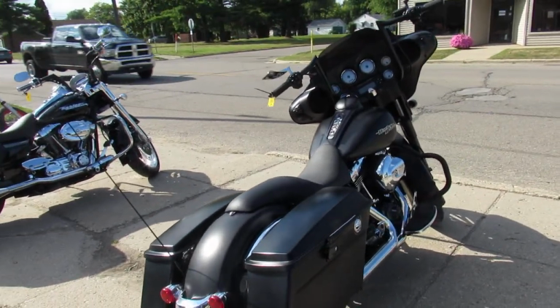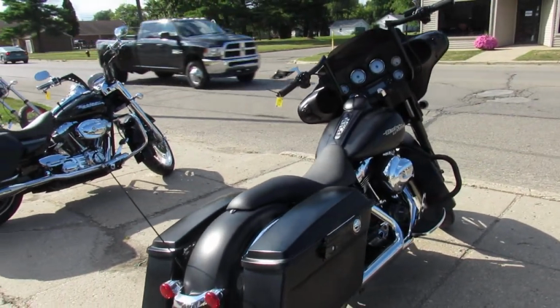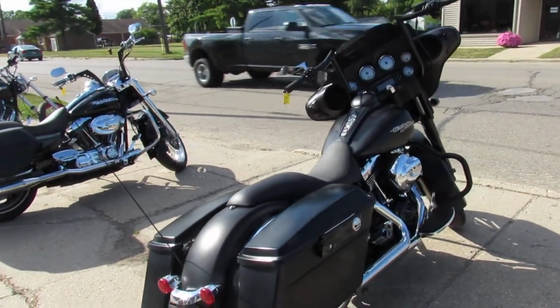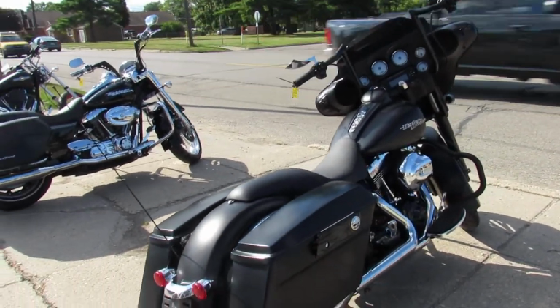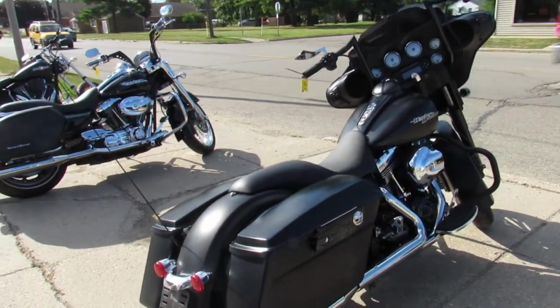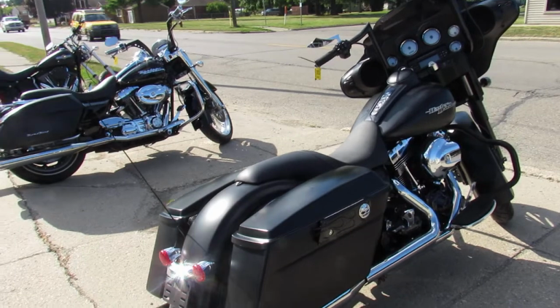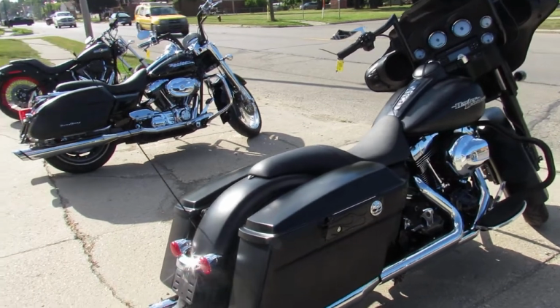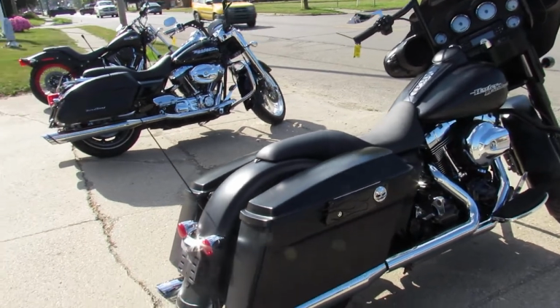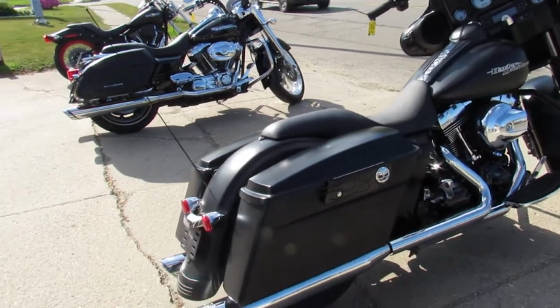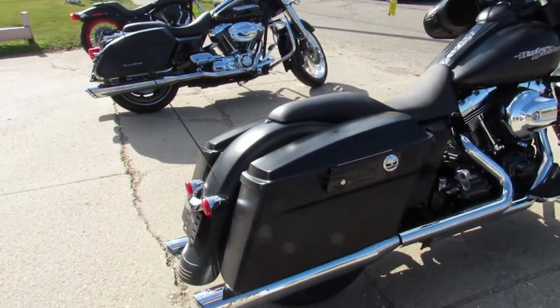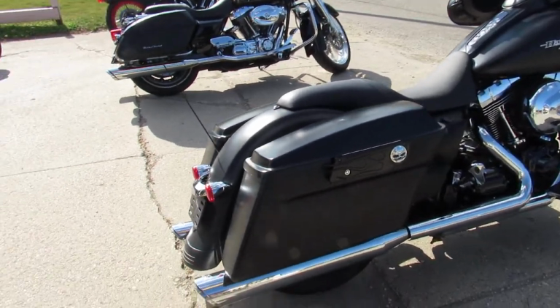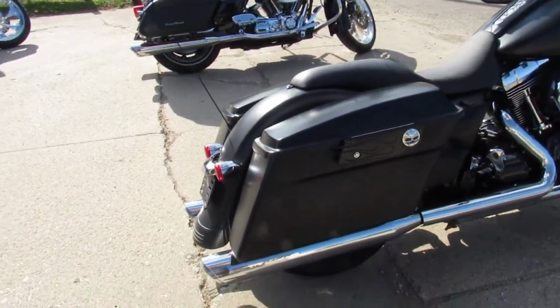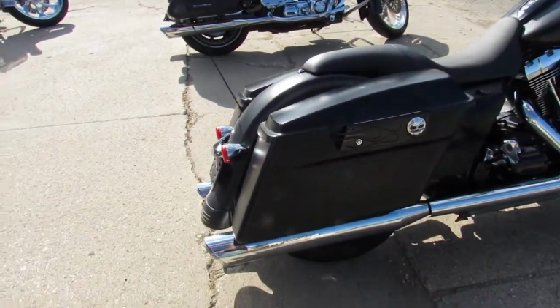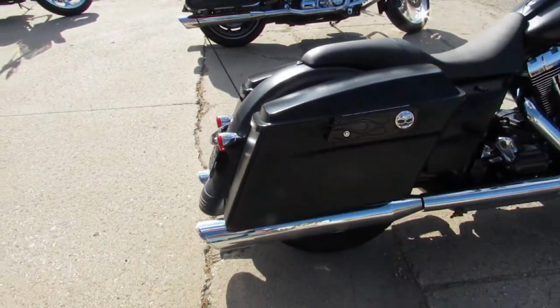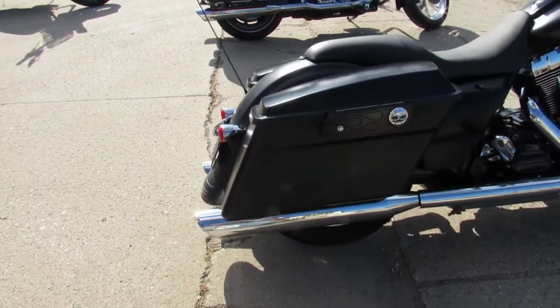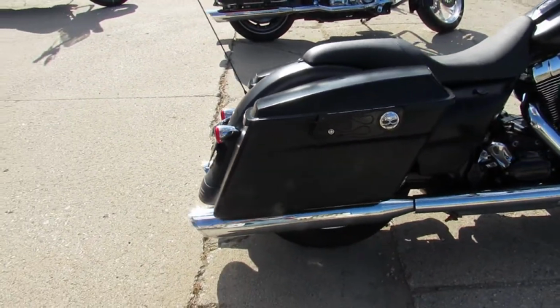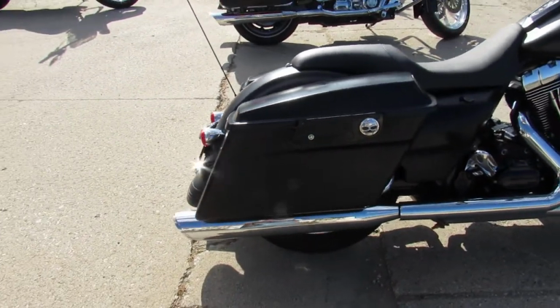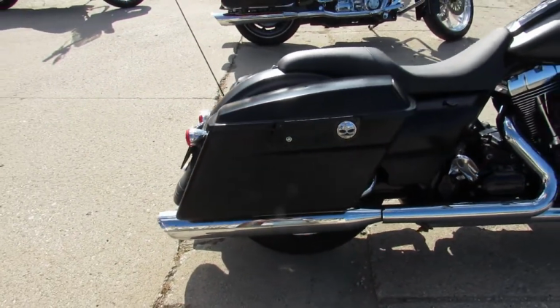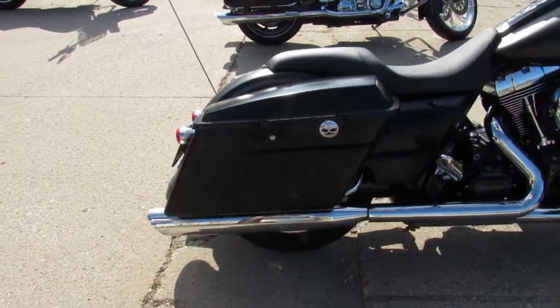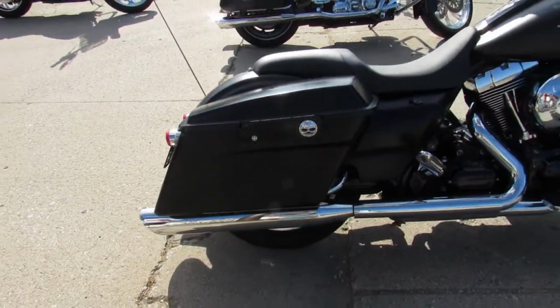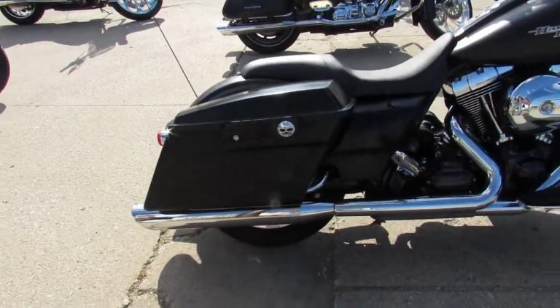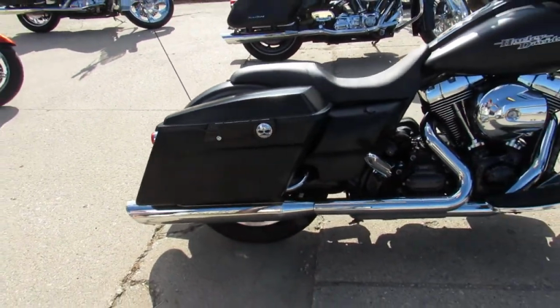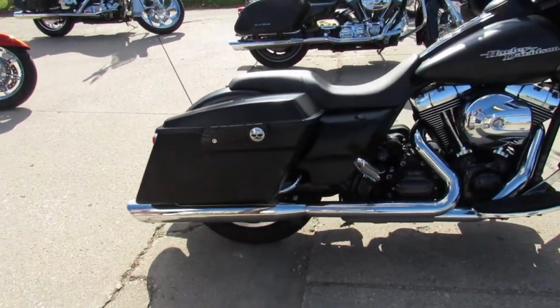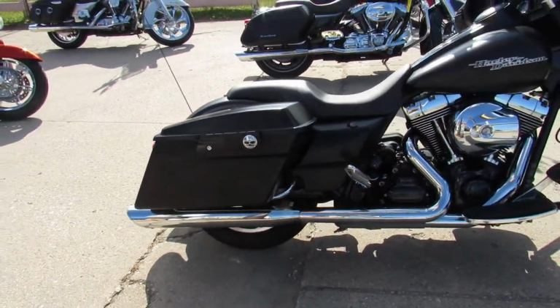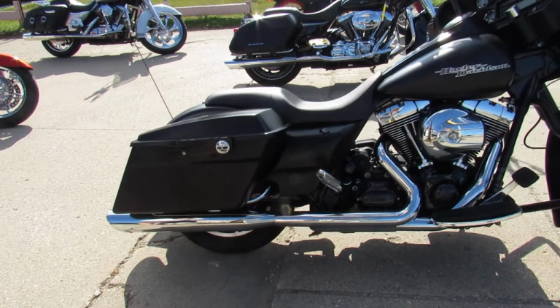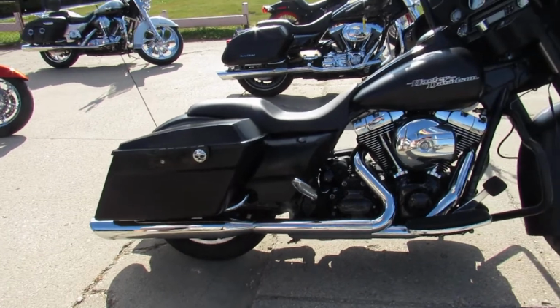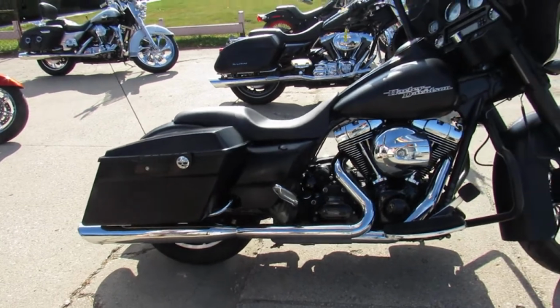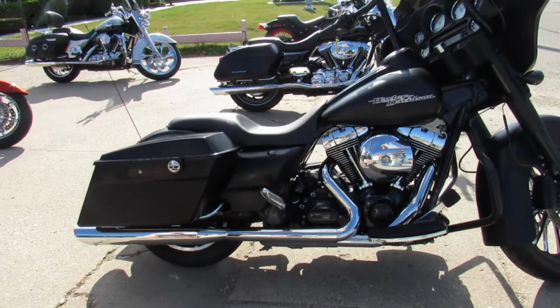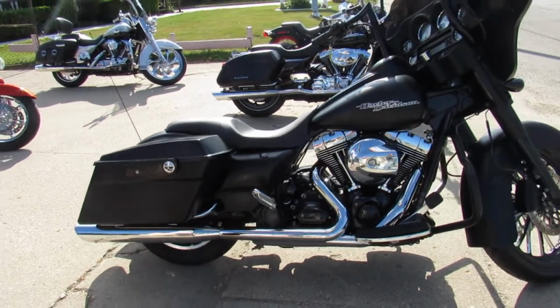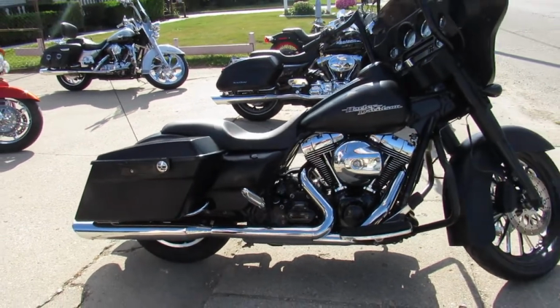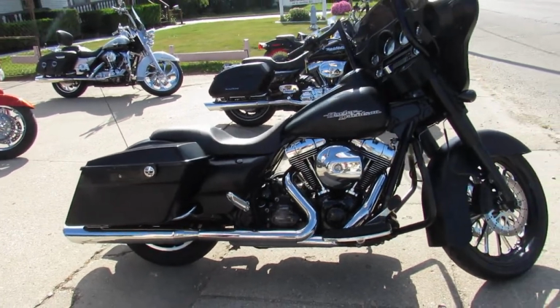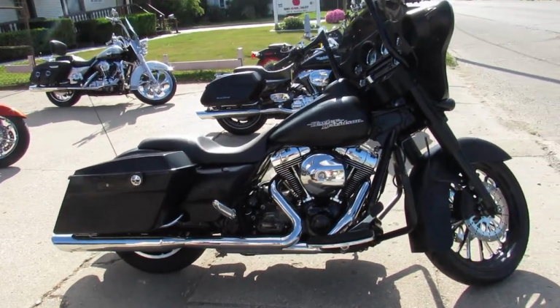We have financing programs, layaway programs, we have leasing programs. If you want a motorcycle, we'll find a way to make it happen.